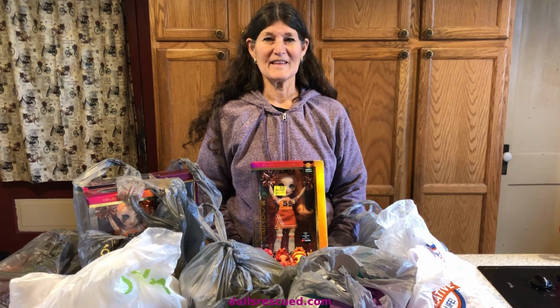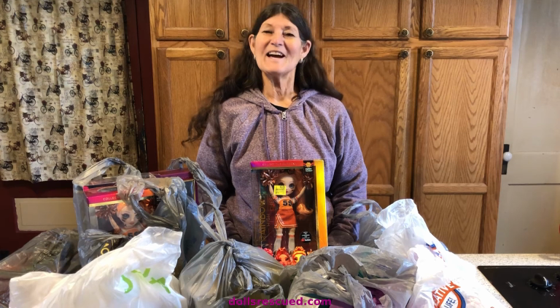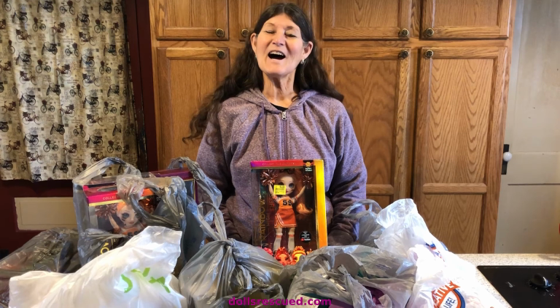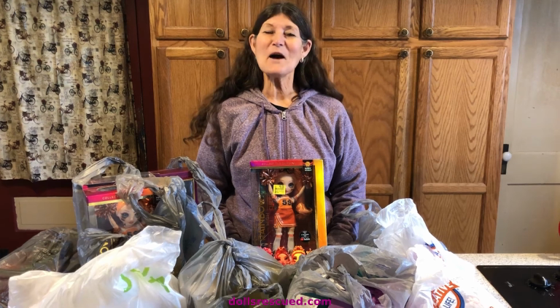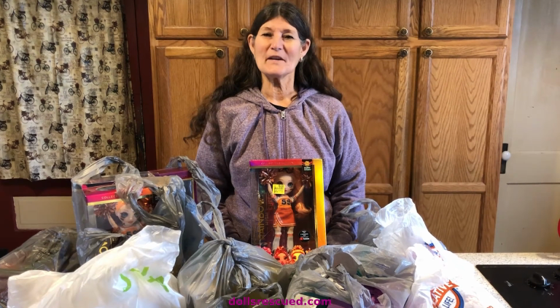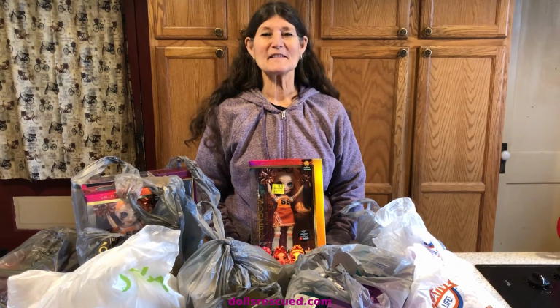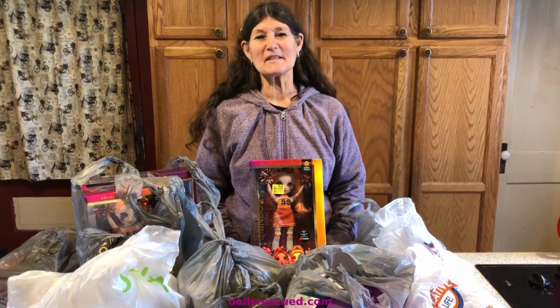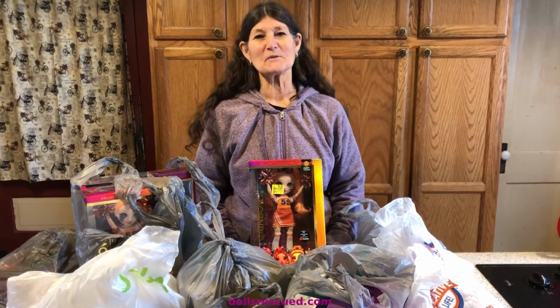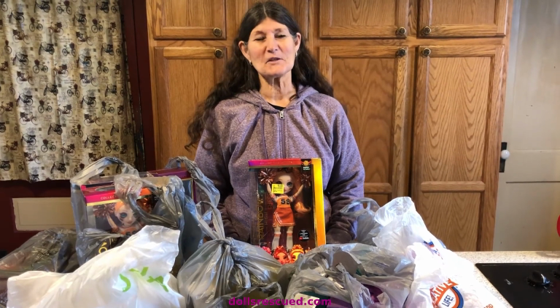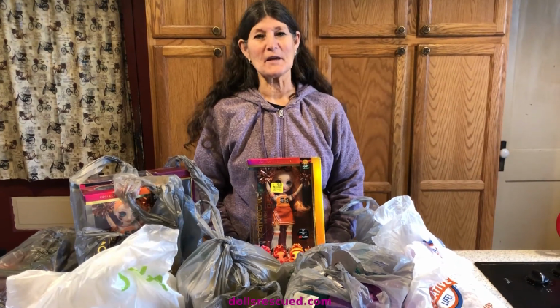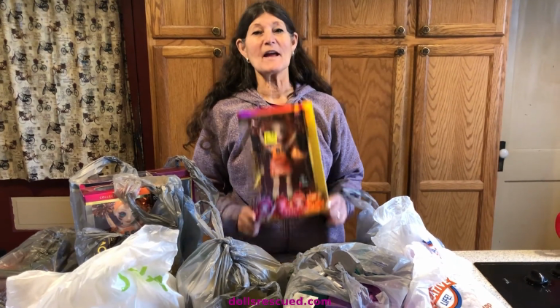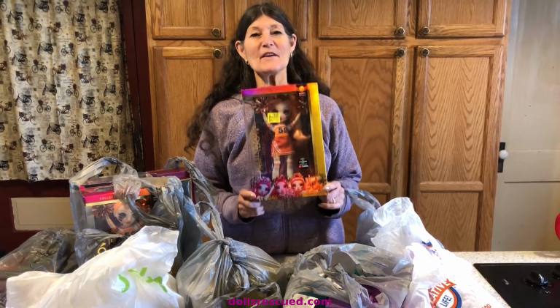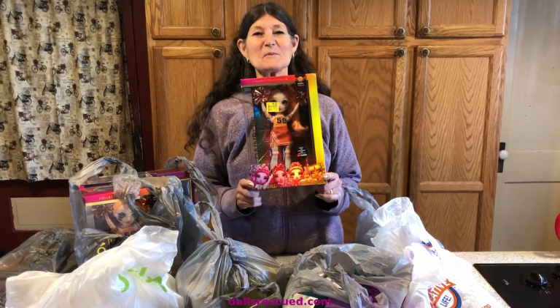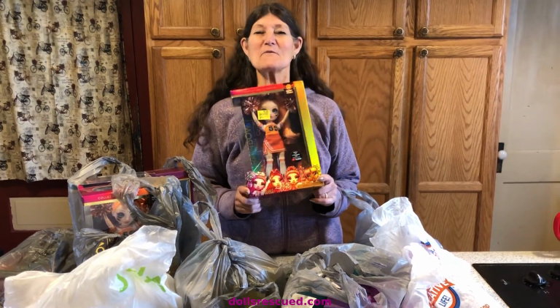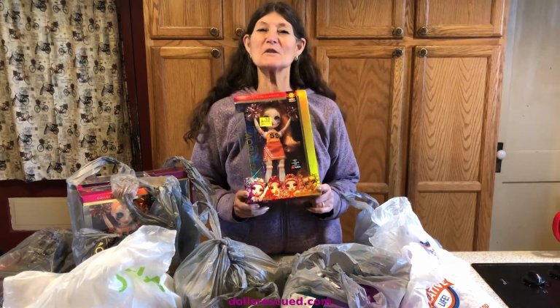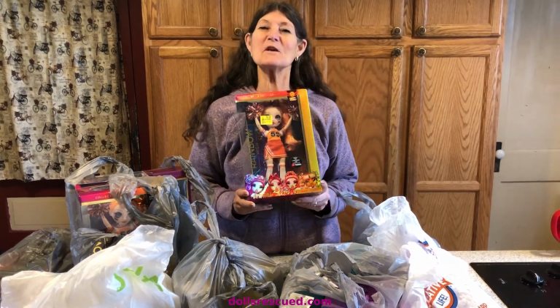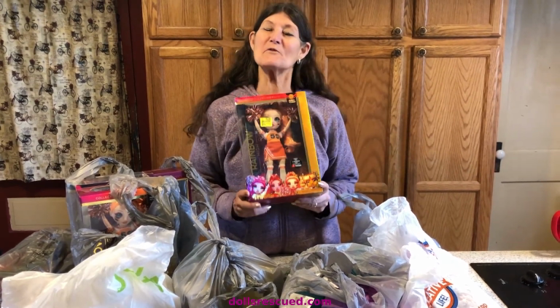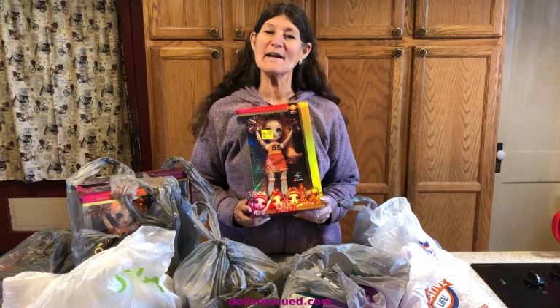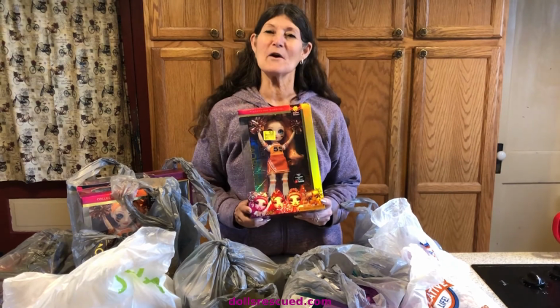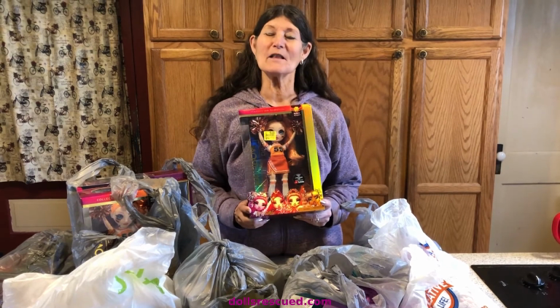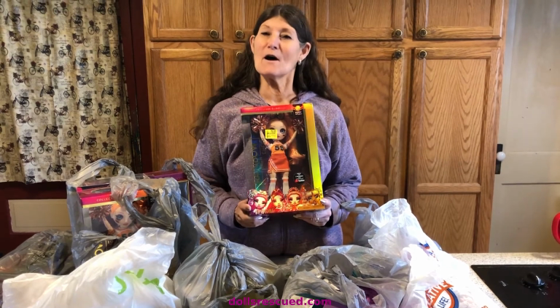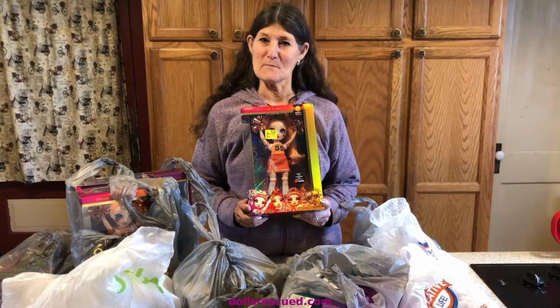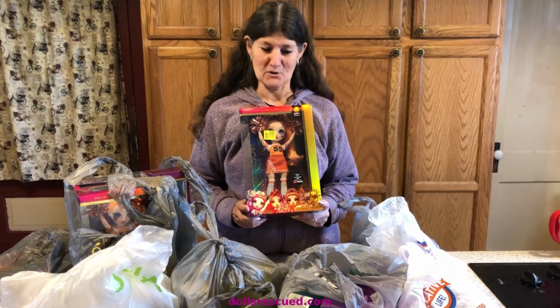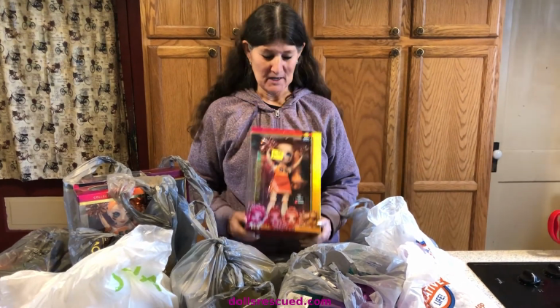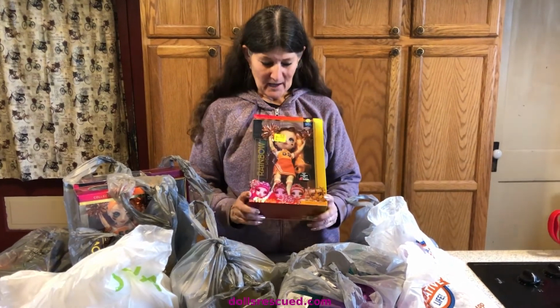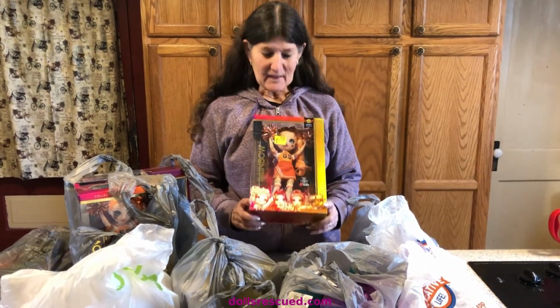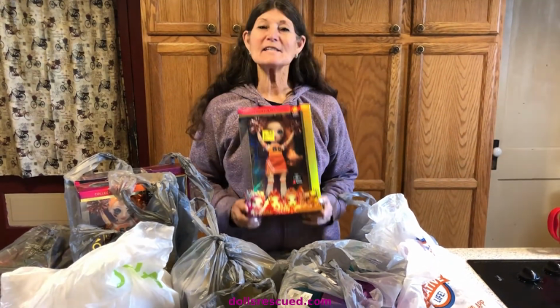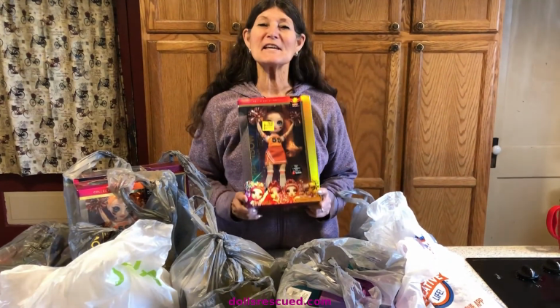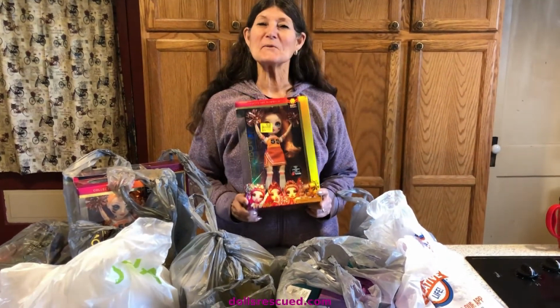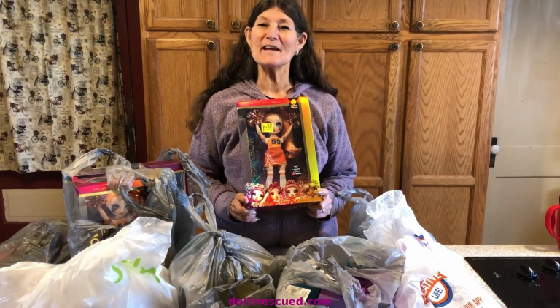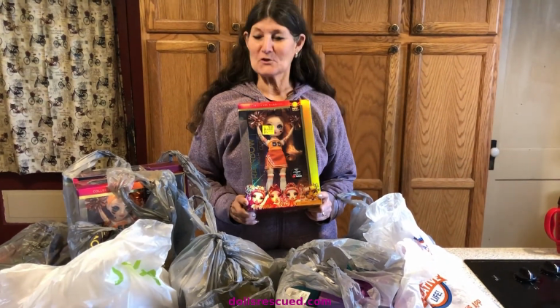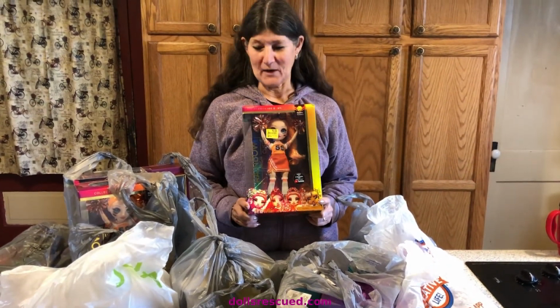Hi, I'm Marna and this is the Dolls Rescue Channel and this was our first Friday haul of March. Let's get right to it.